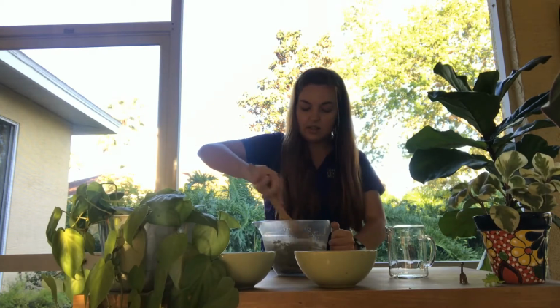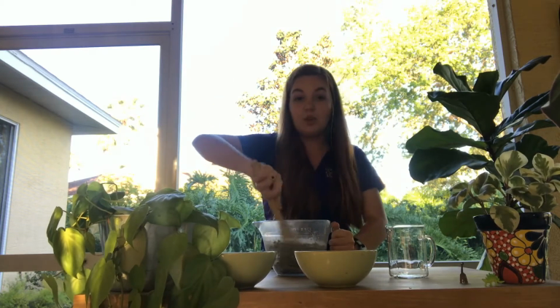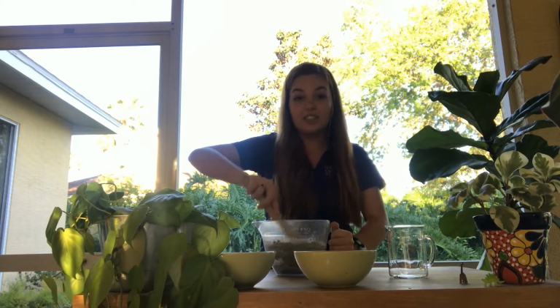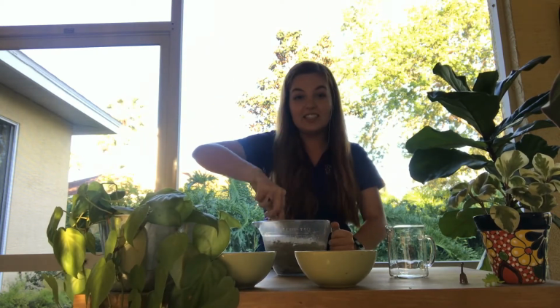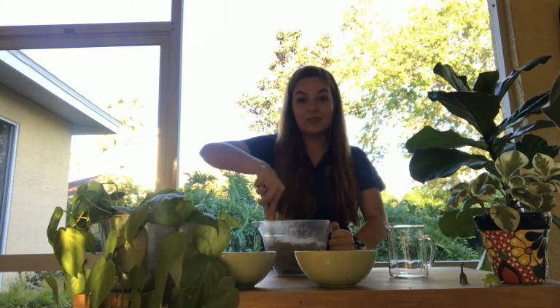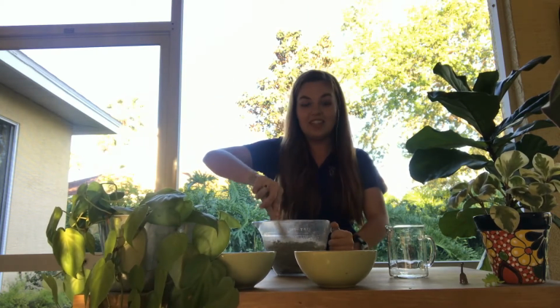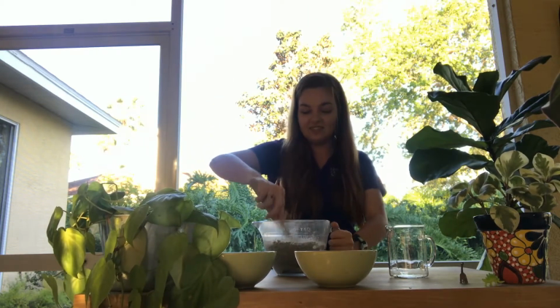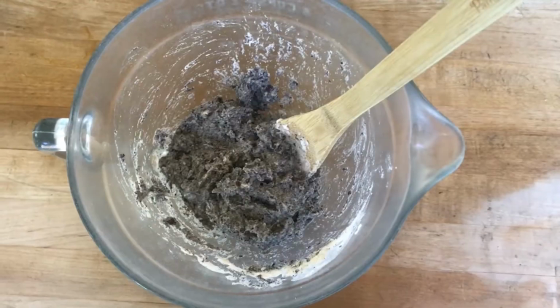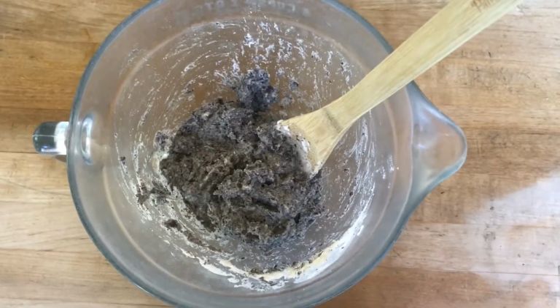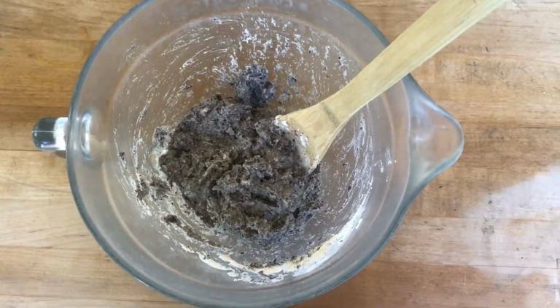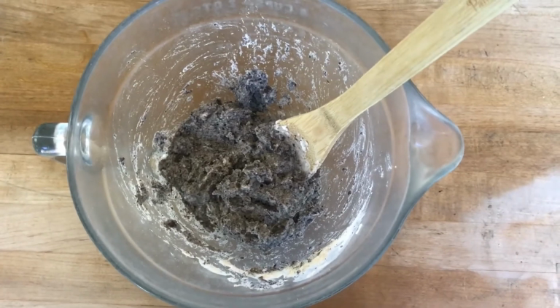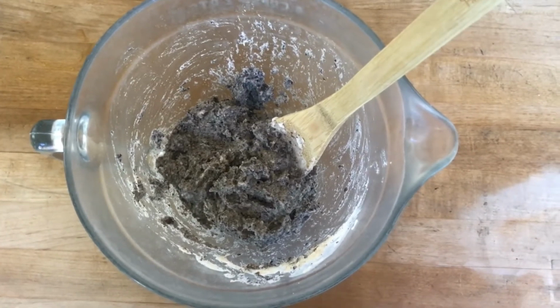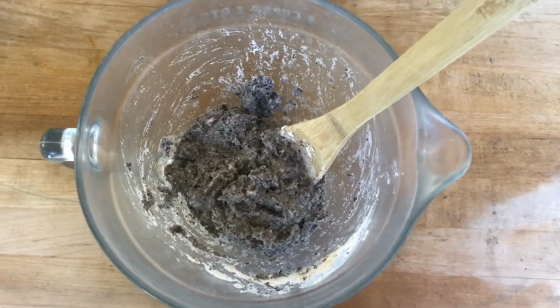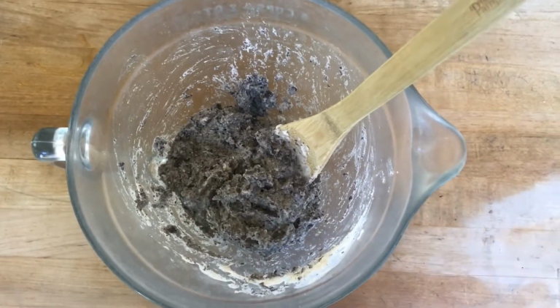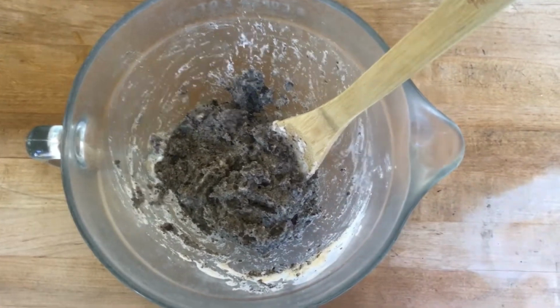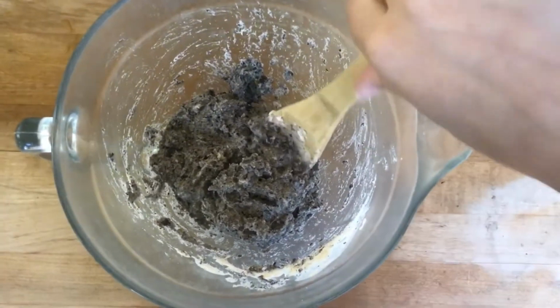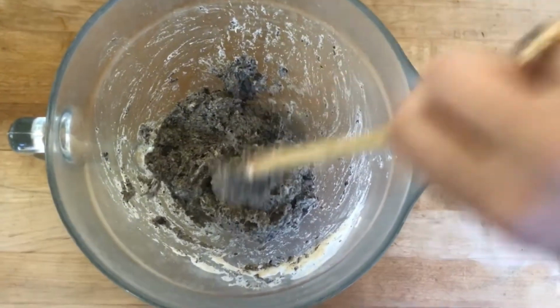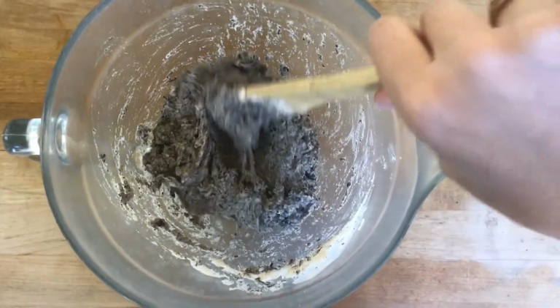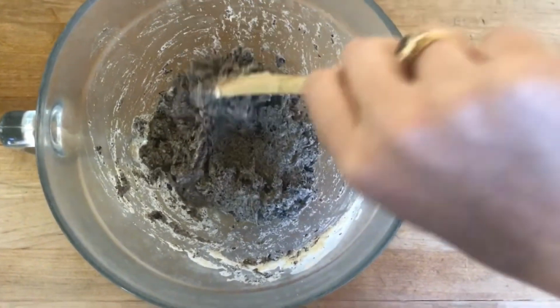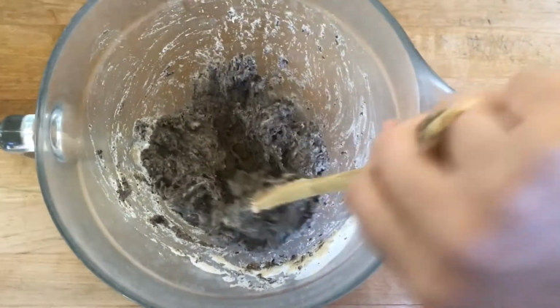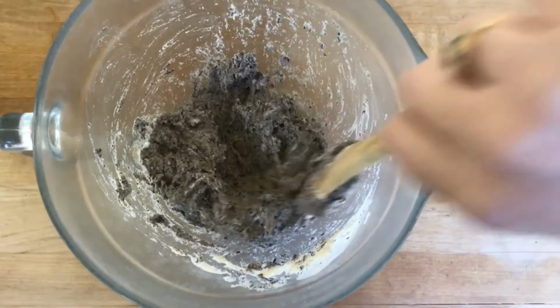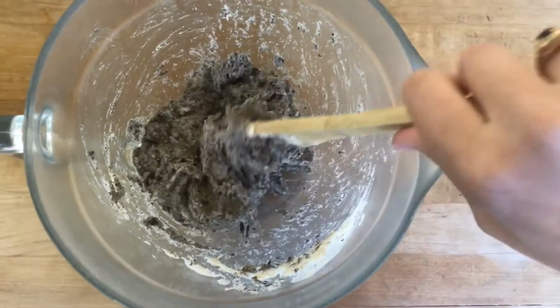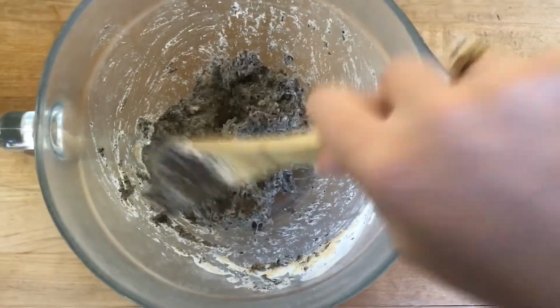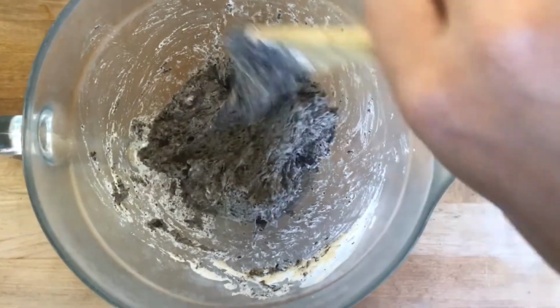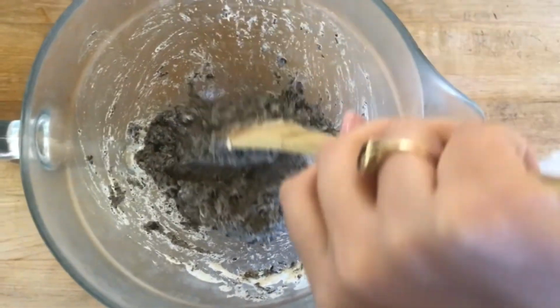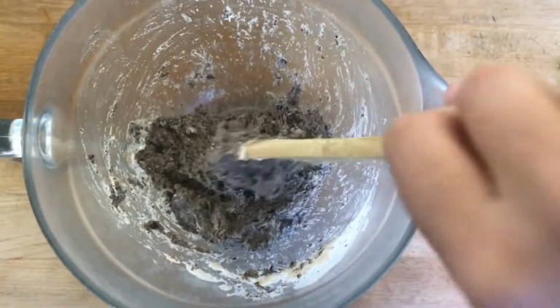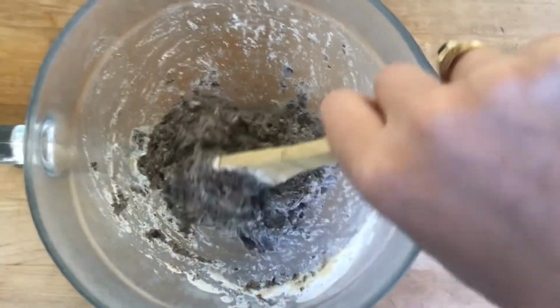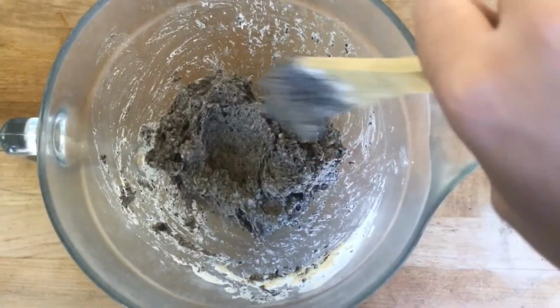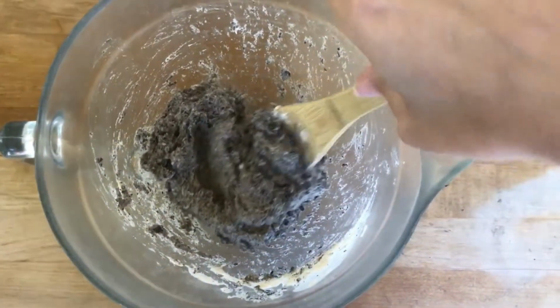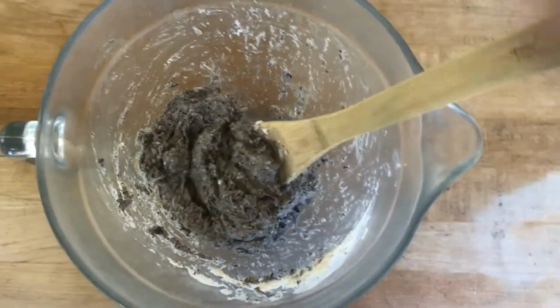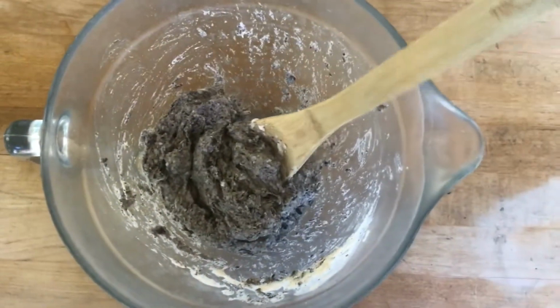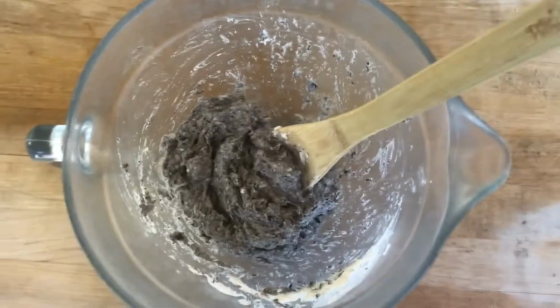Let me show you what your consistency looks like. You're going to want your mixture to look like this — it kind of has like a cookies and cream look to it. It has this sticky consistency so that way it'll stick nice and tight to our dinosaur toys.